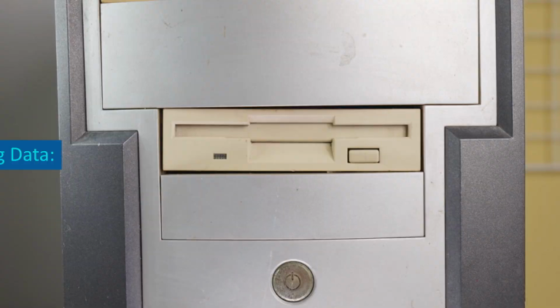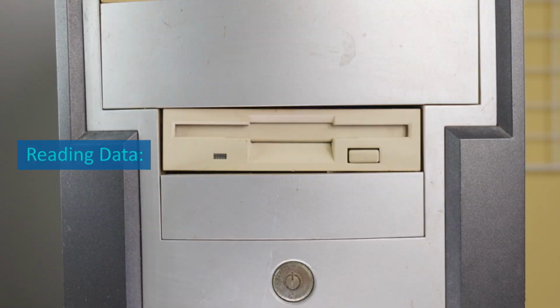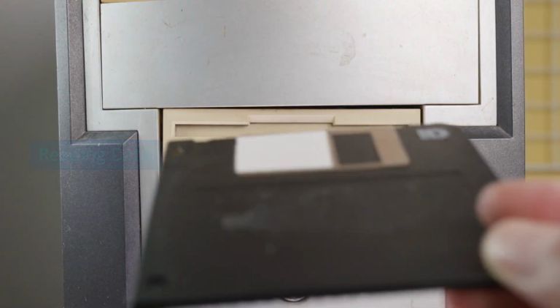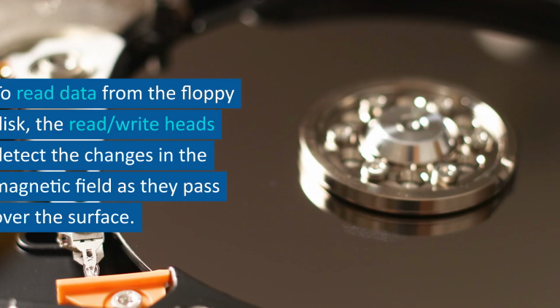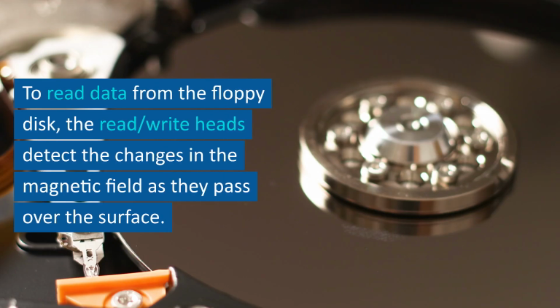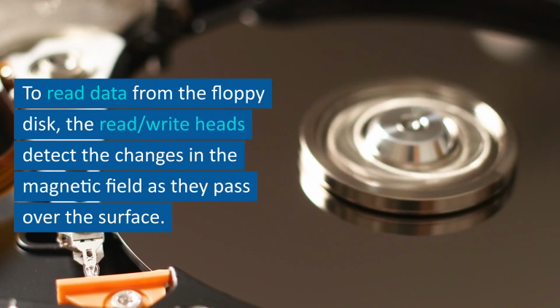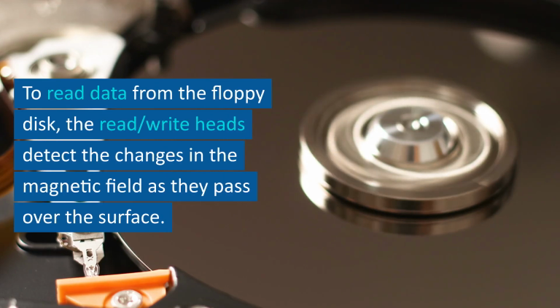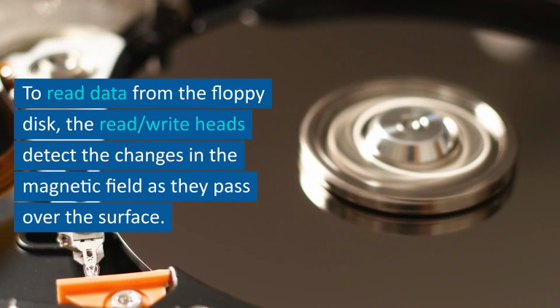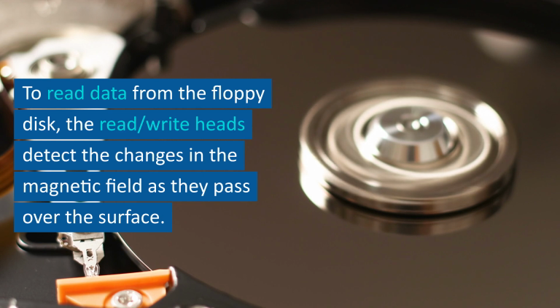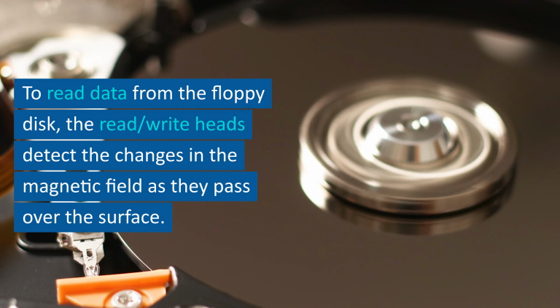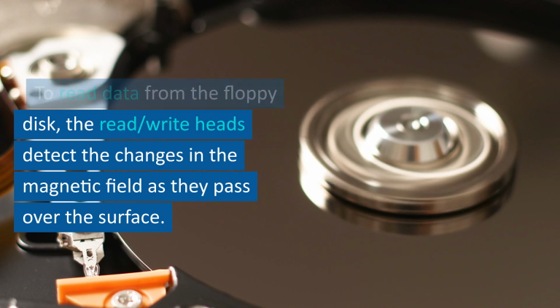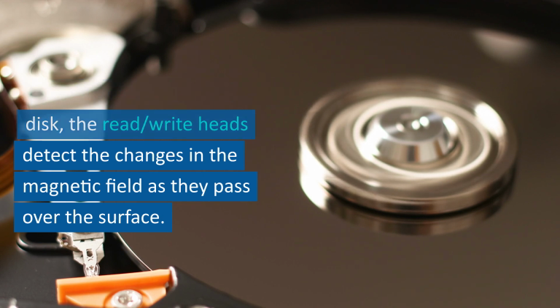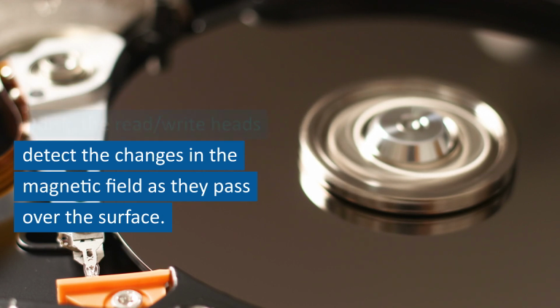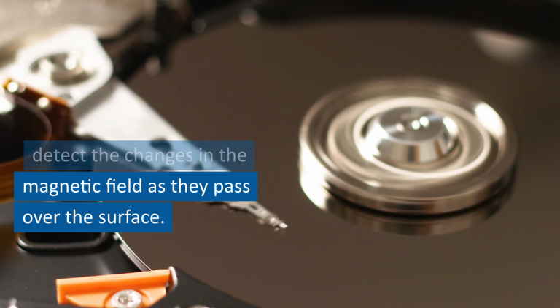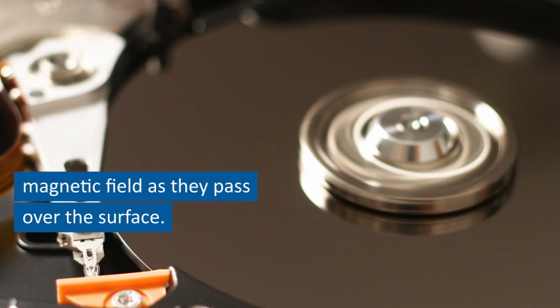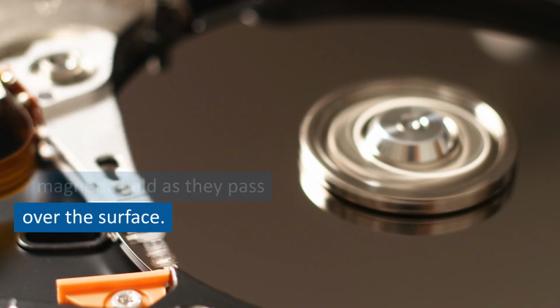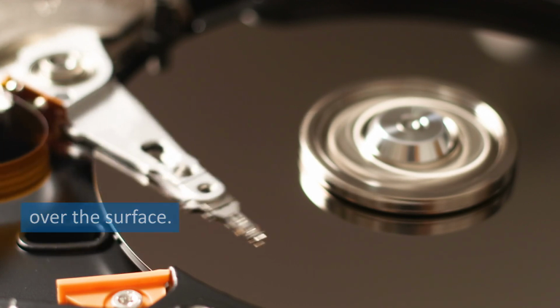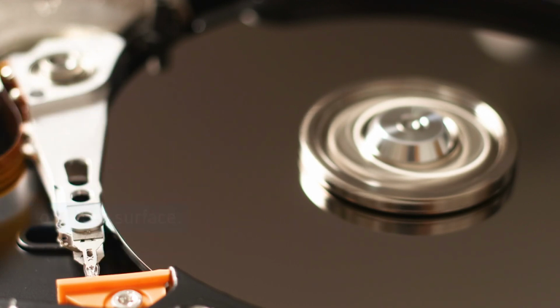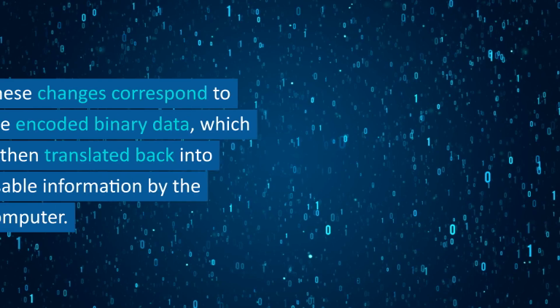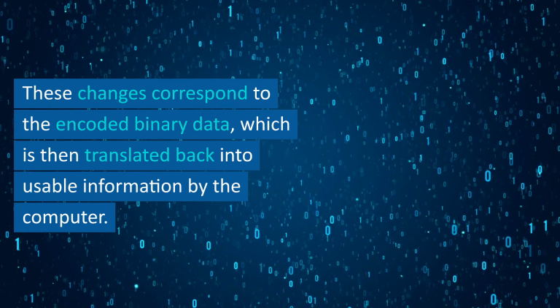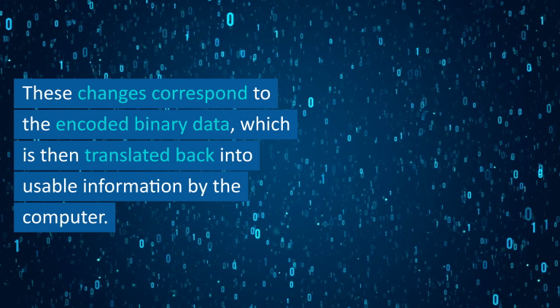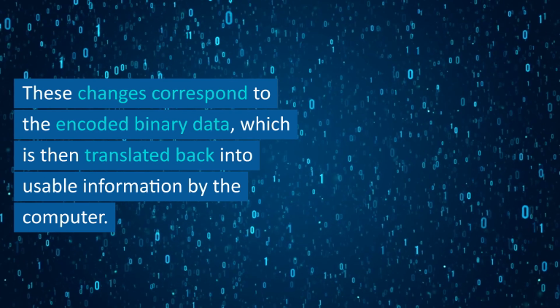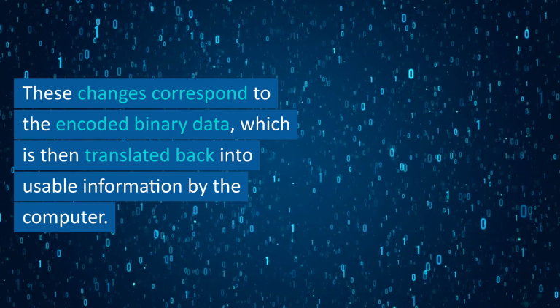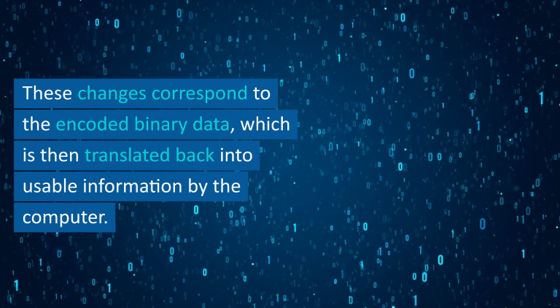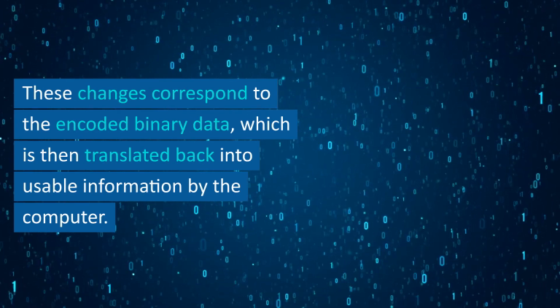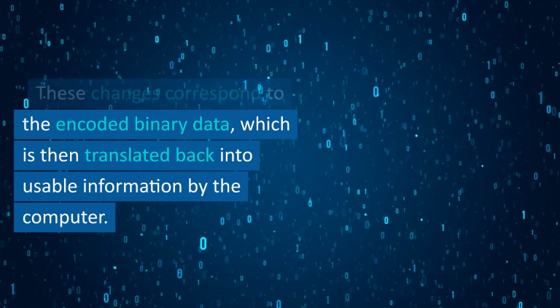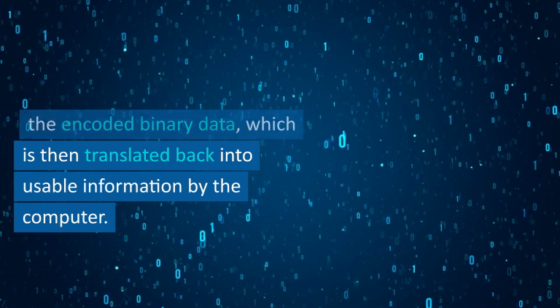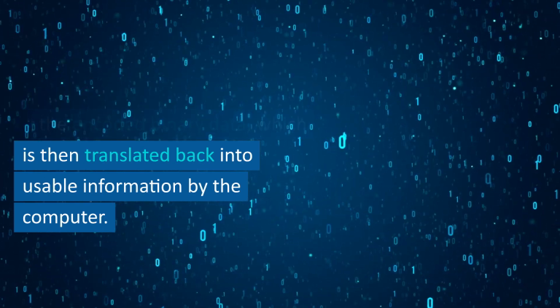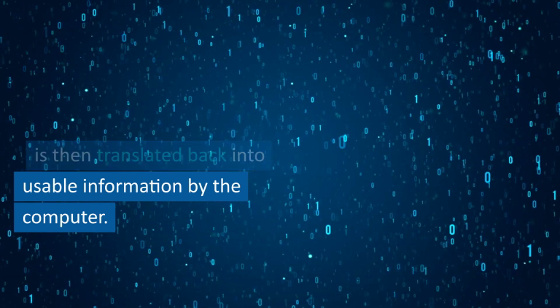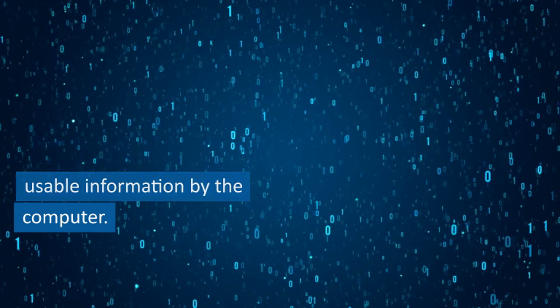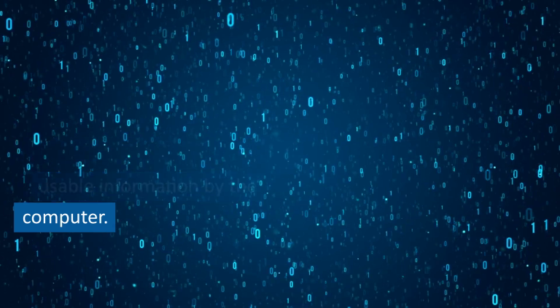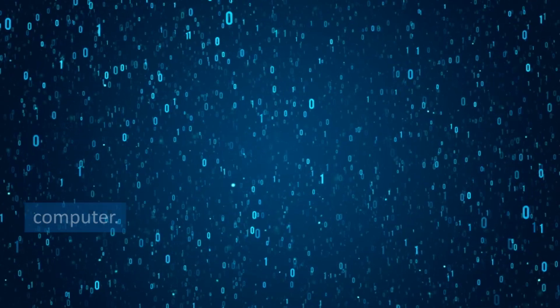Reading data. To read data from the floppy disk, the read/write heads detect the changes in the magnetic field as they pass over the surface. These changes correspond to the encoded binary data, which is then translated back into usable information by the computer.